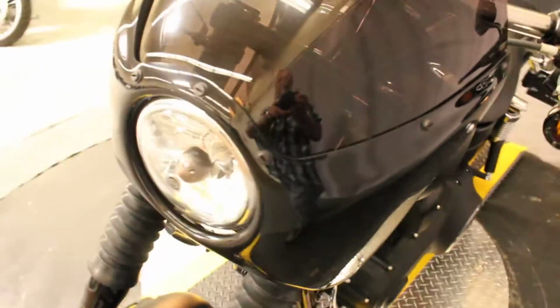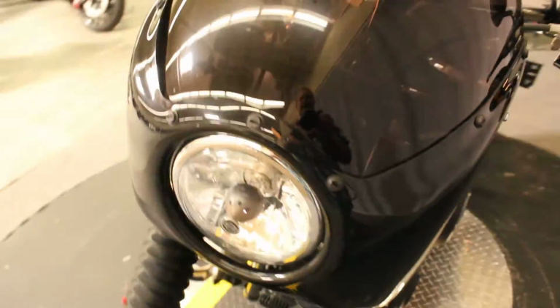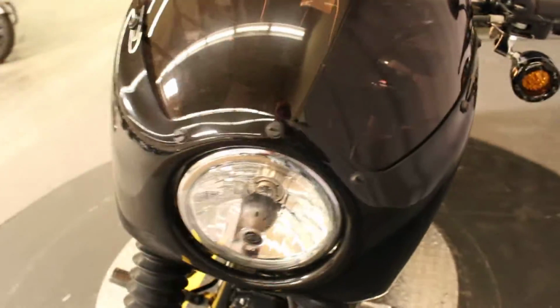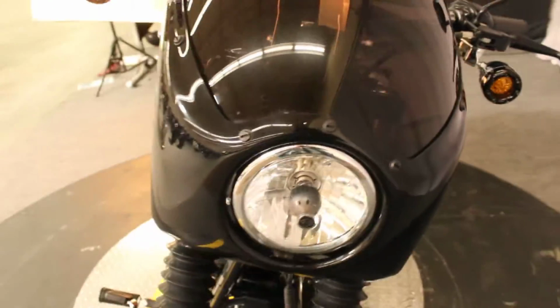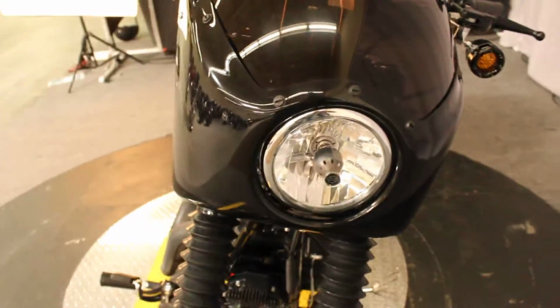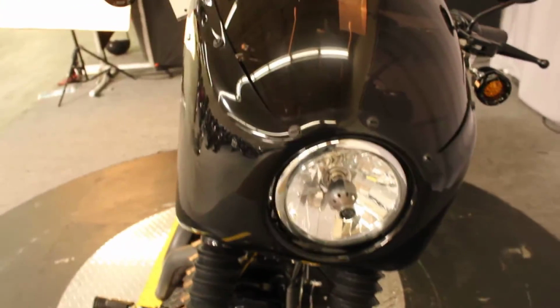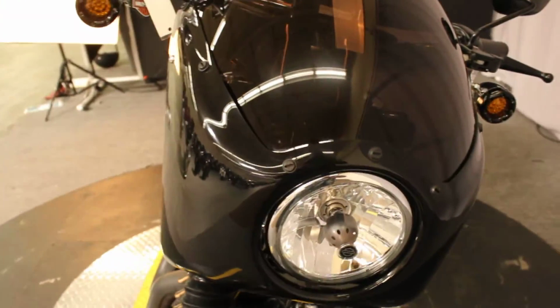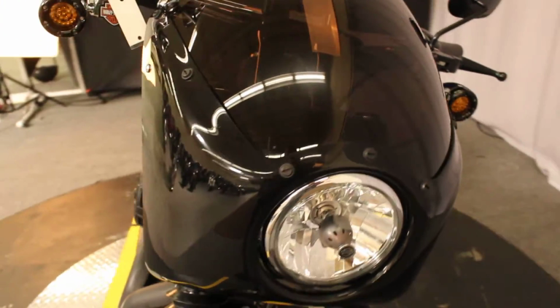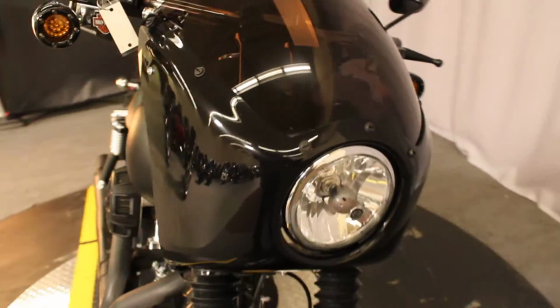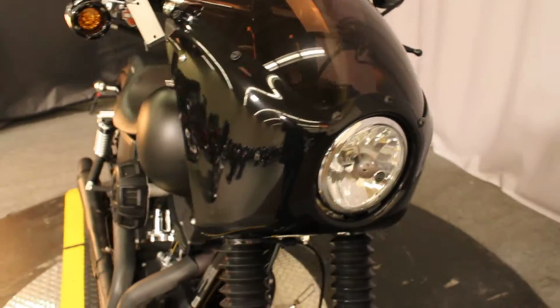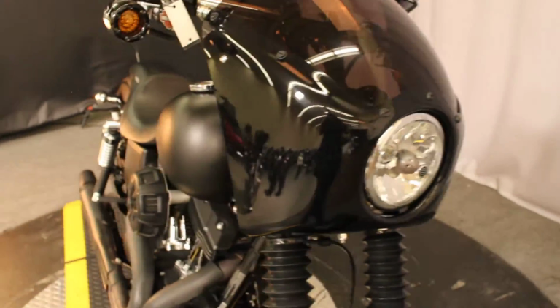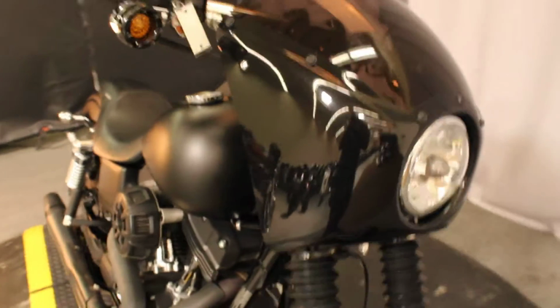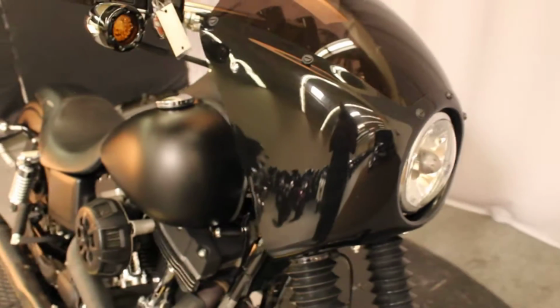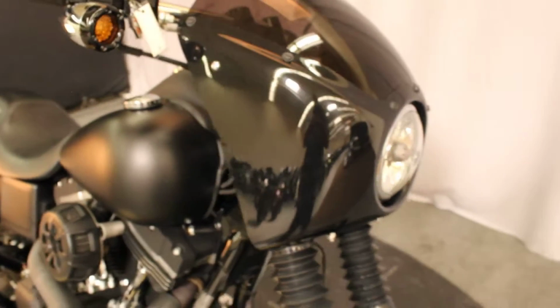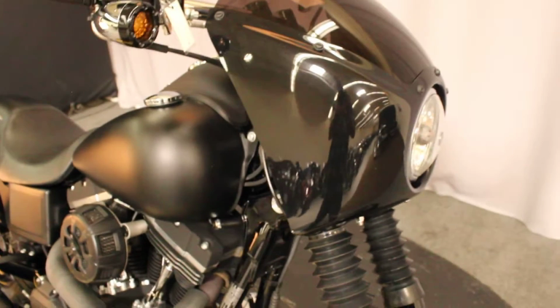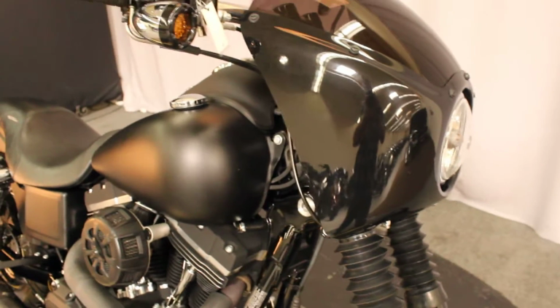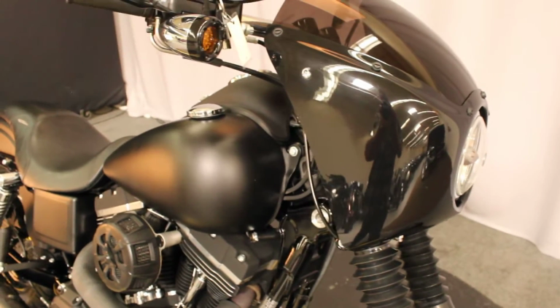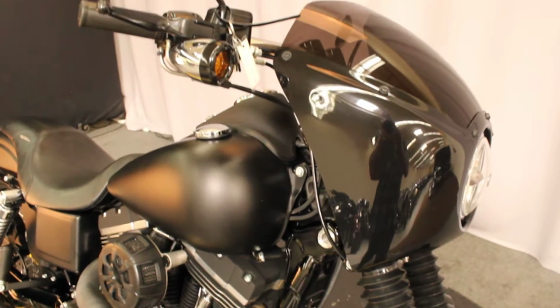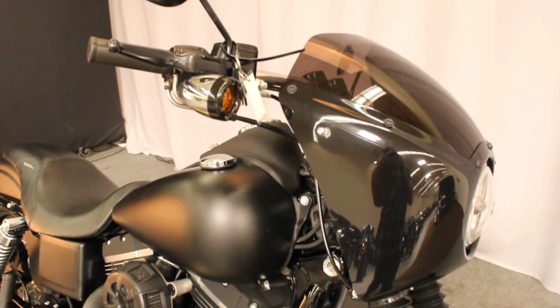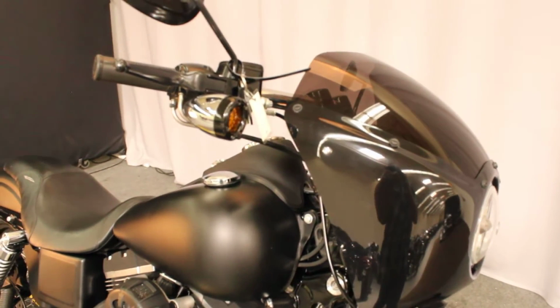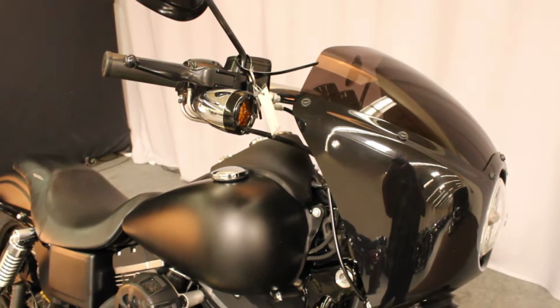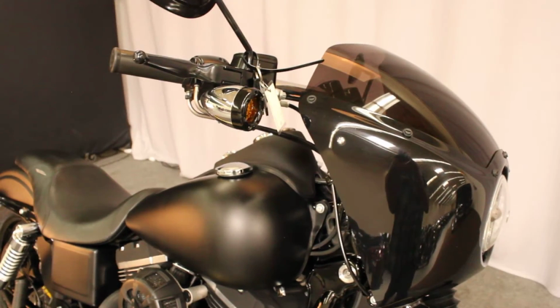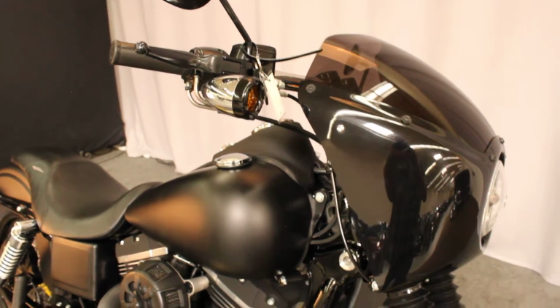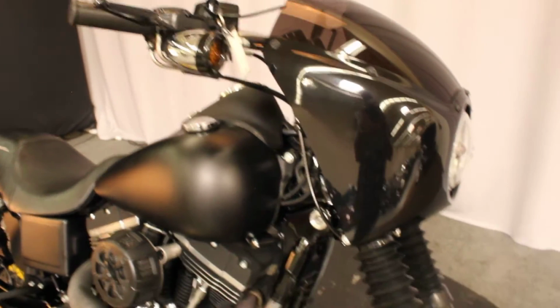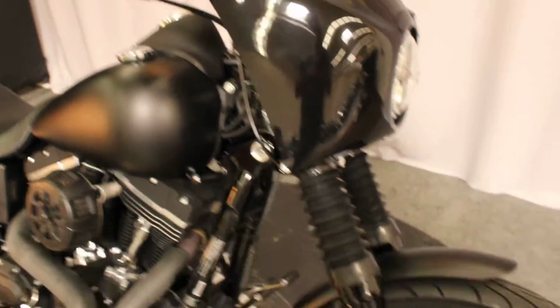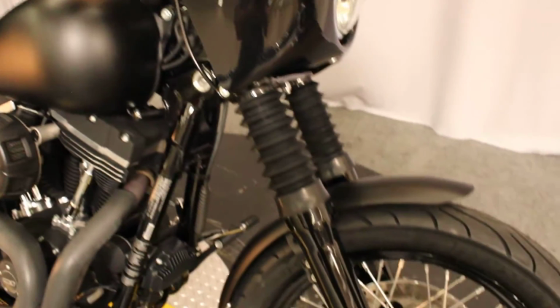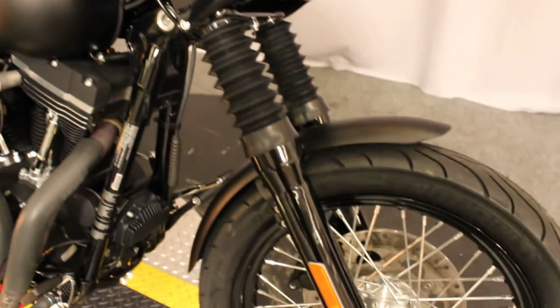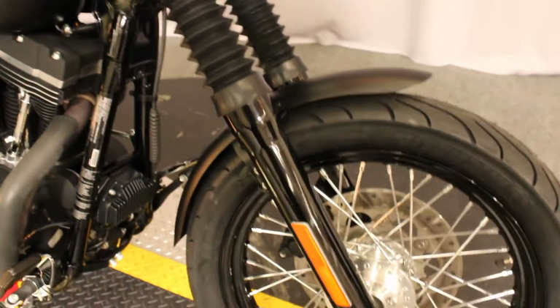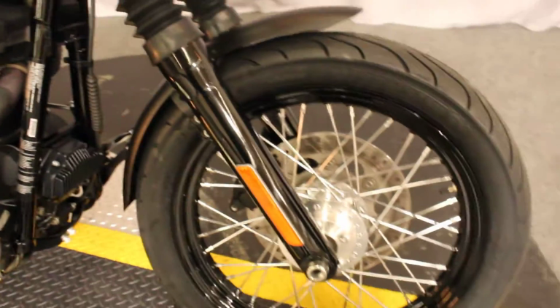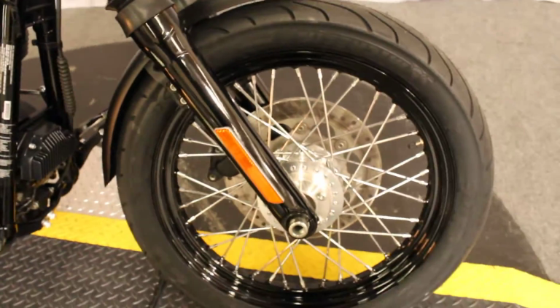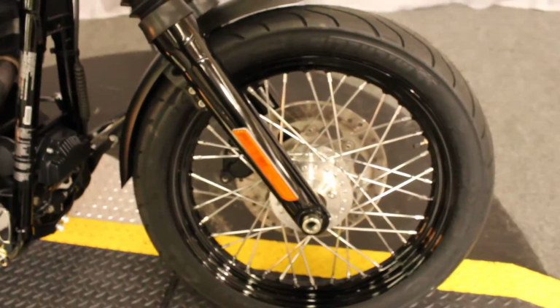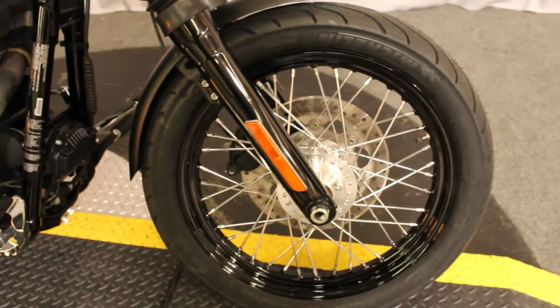It also has a Suter Jack's Teller windscreen on the front. If you don't know who Jack's Teller is, ask one of your friends who watches too much television.